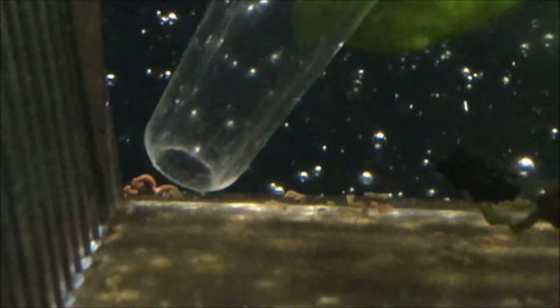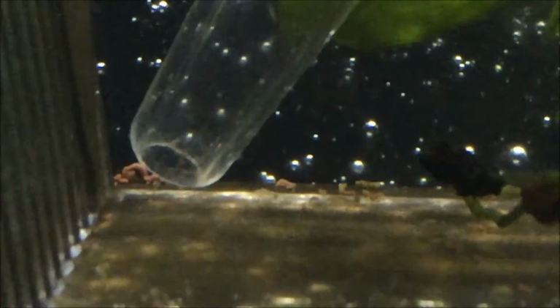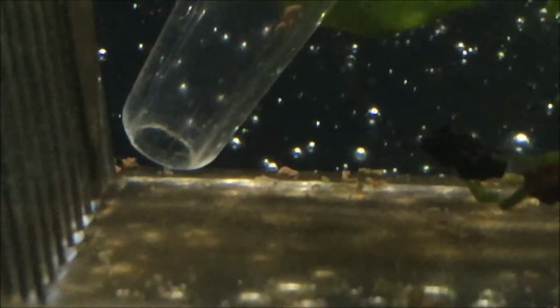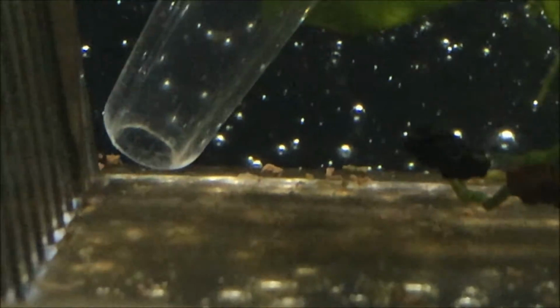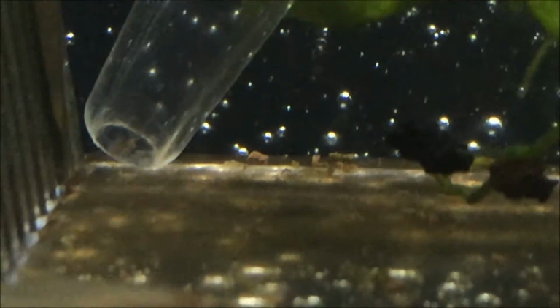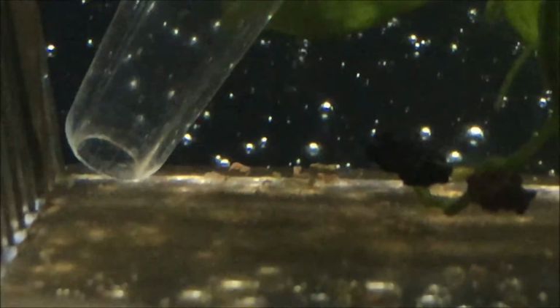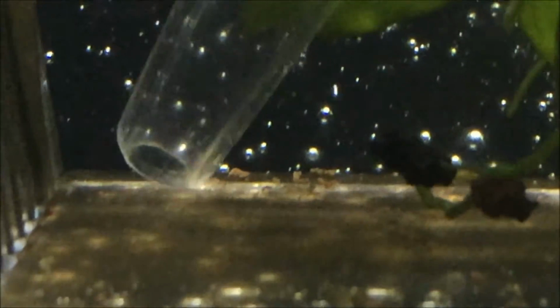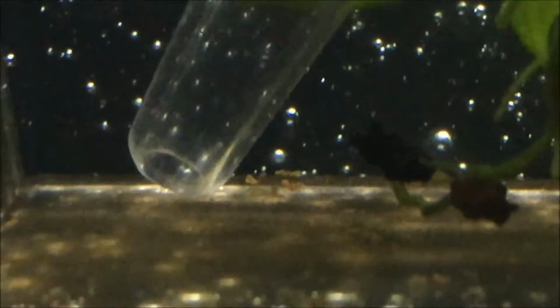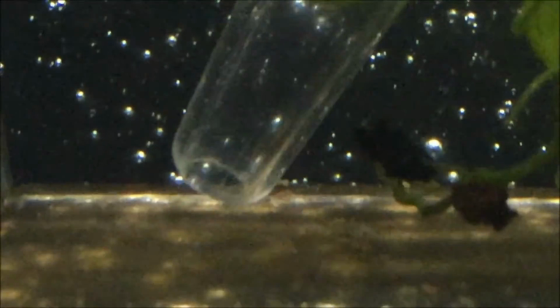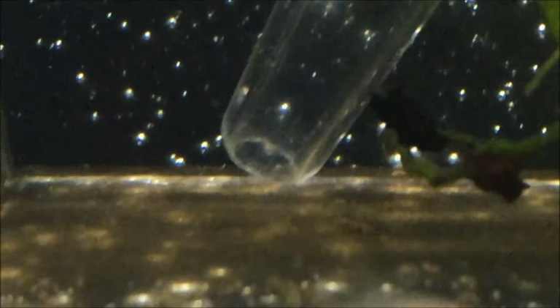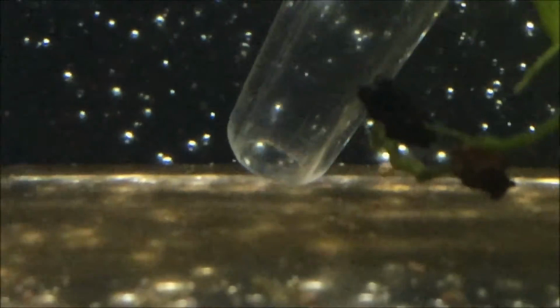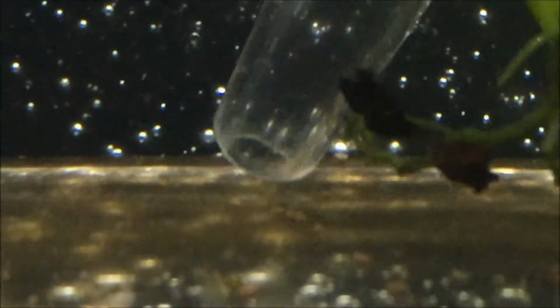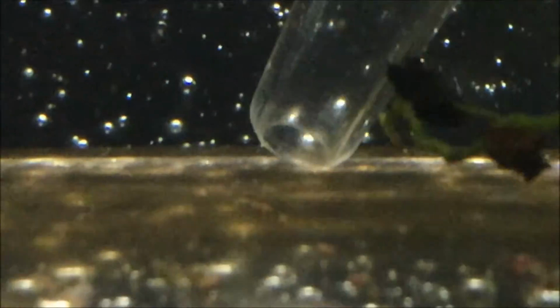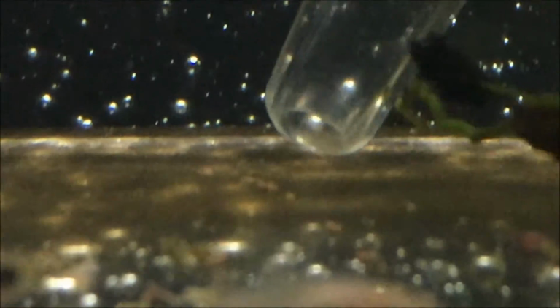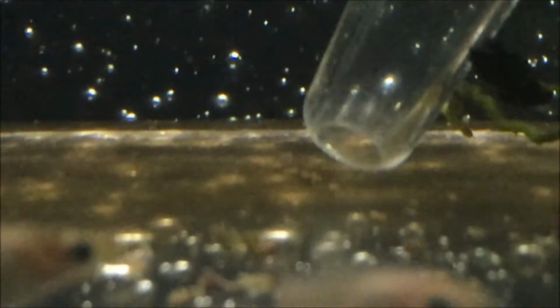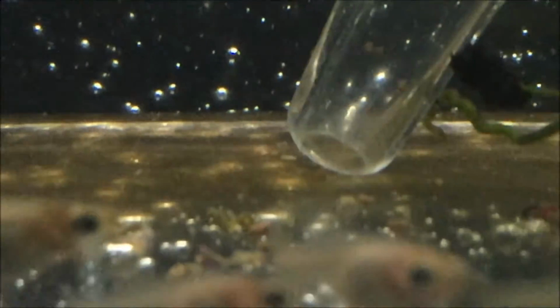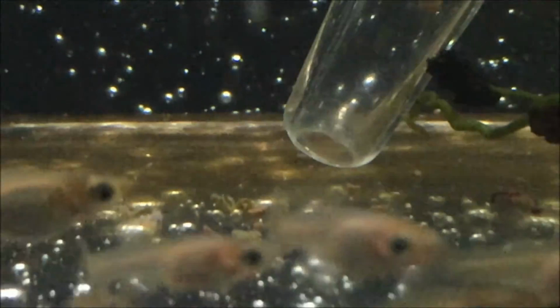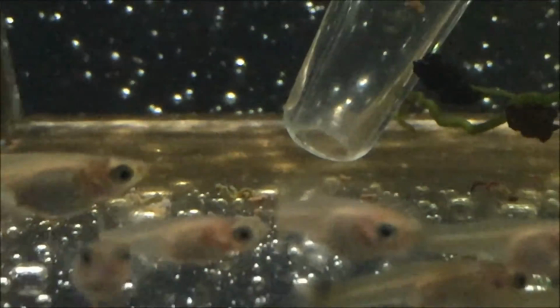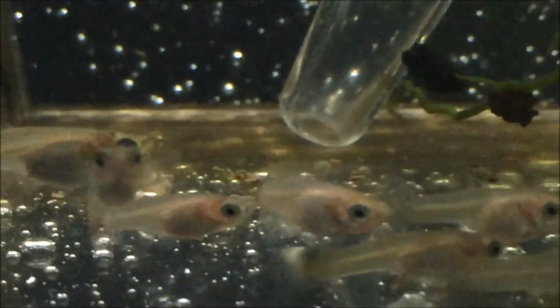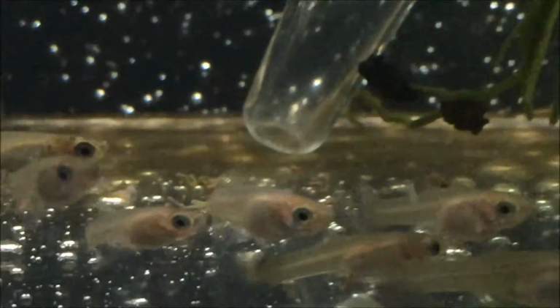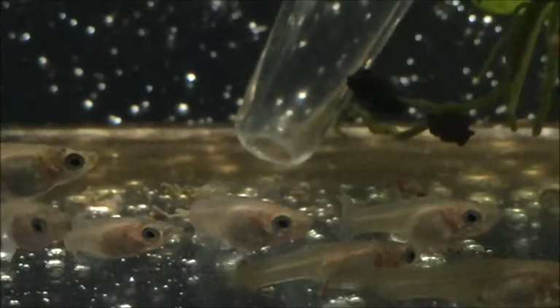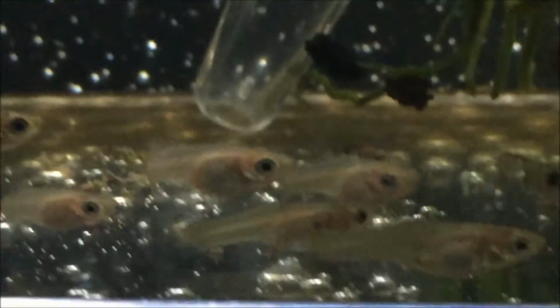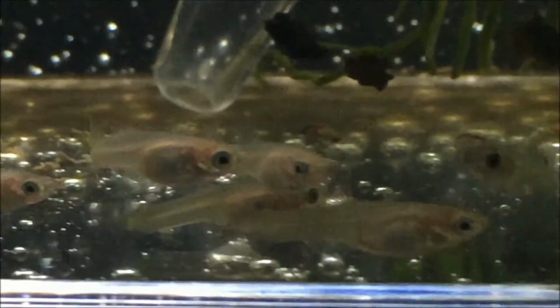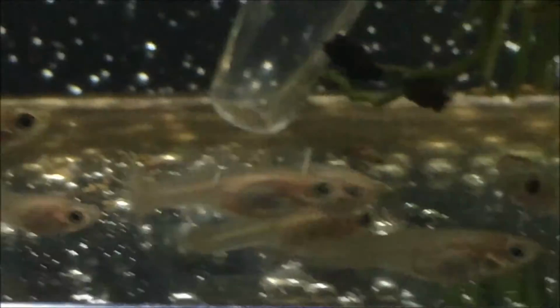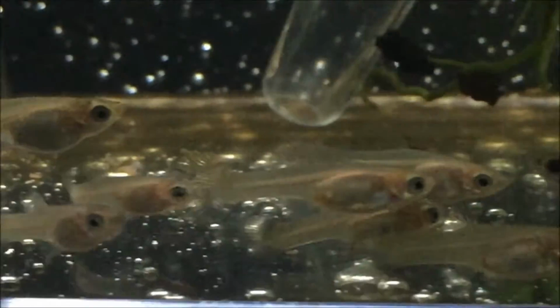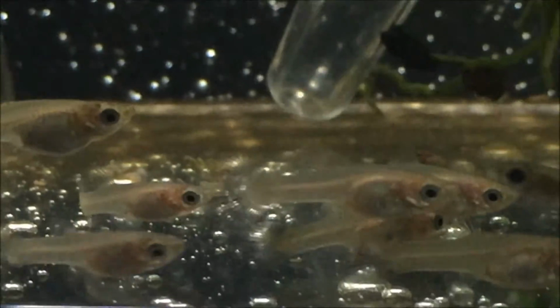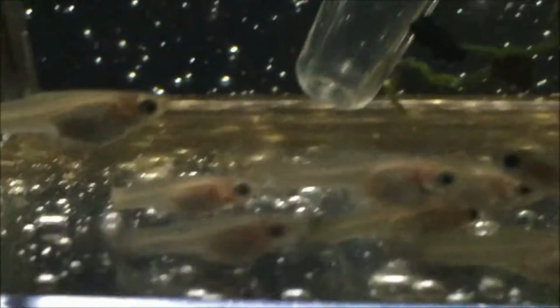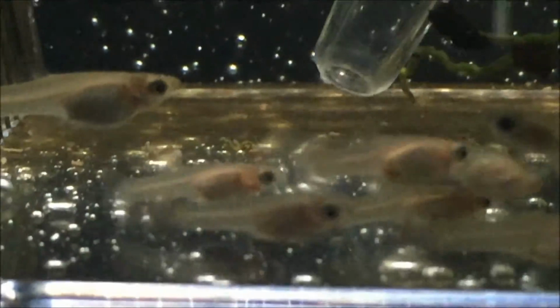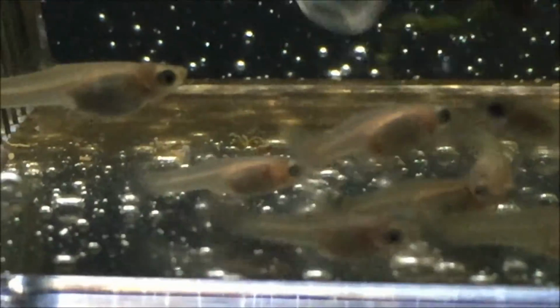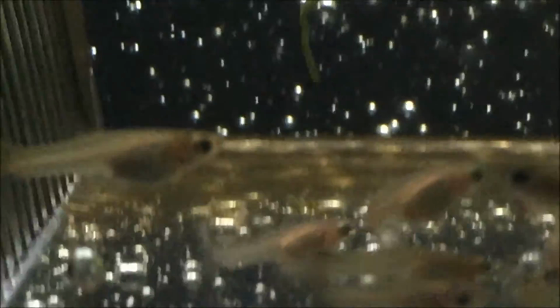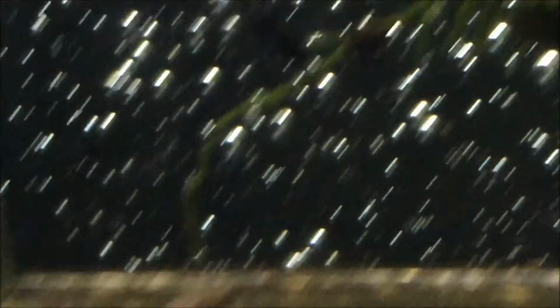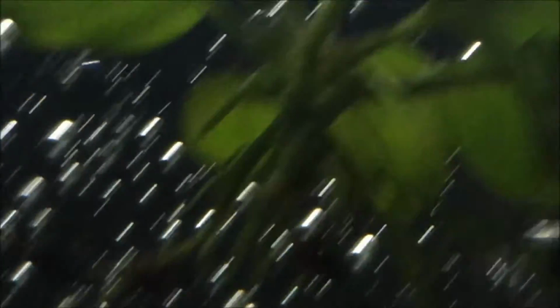To clean the breeder box, all you have to do is use the turkey baster and pick up the waste and uneaten food. After you pick up the waste, do not put it back into the tank — instead, put it inside of a cup and dispose of it.